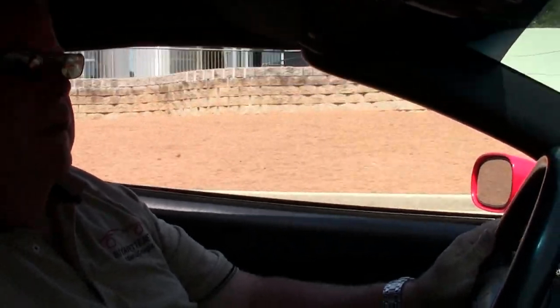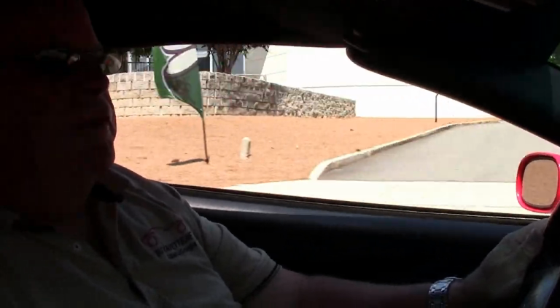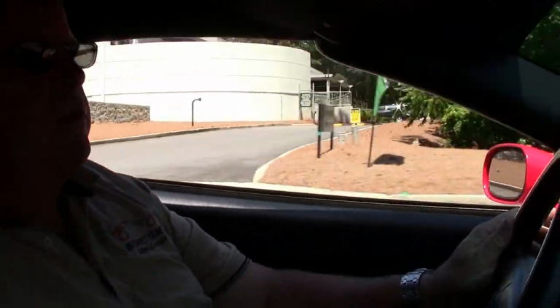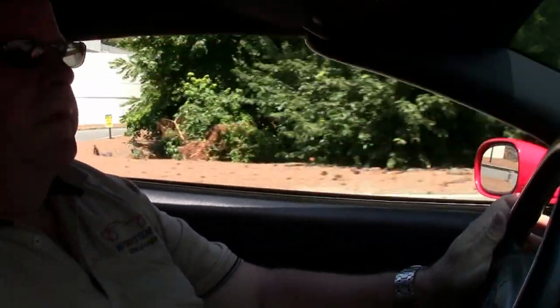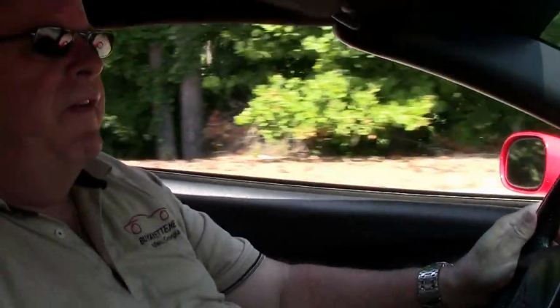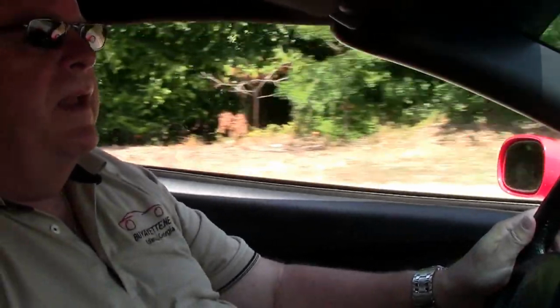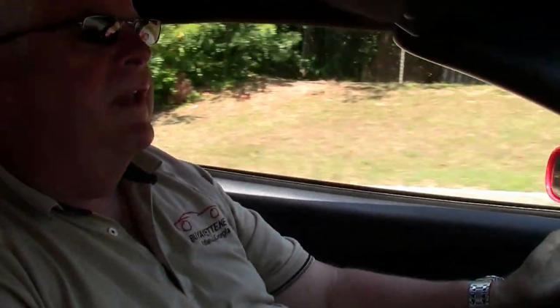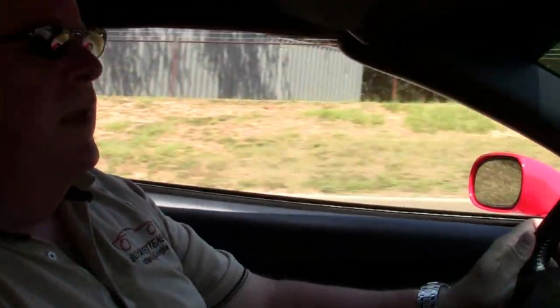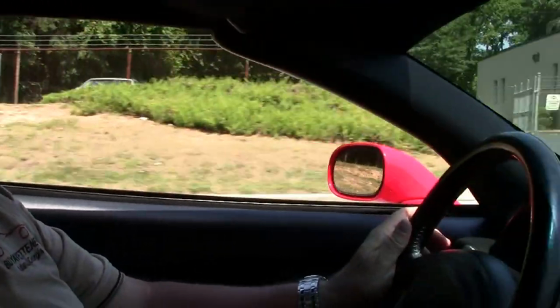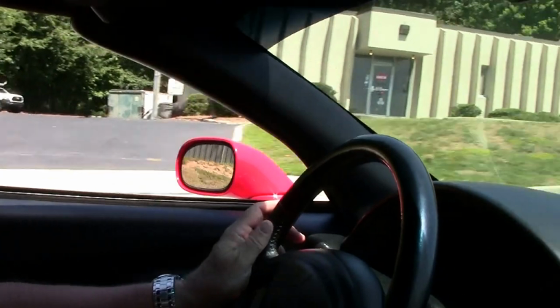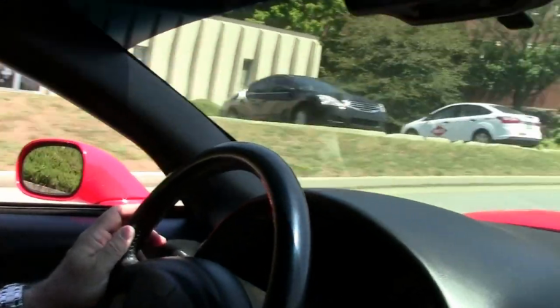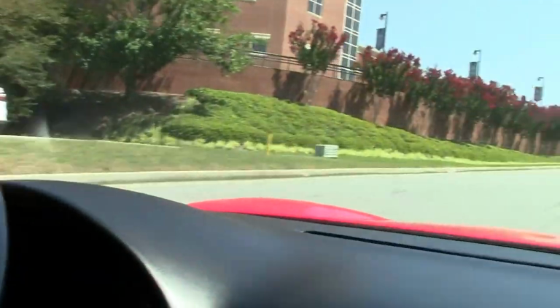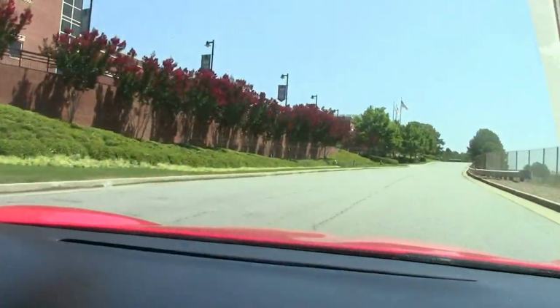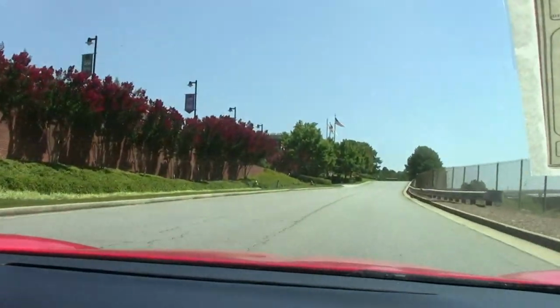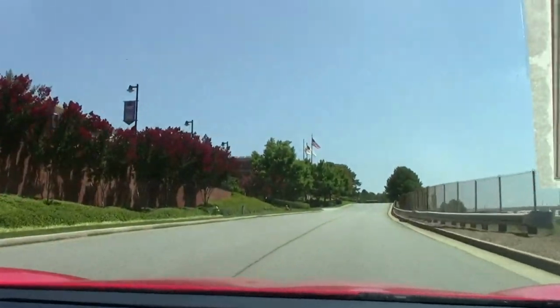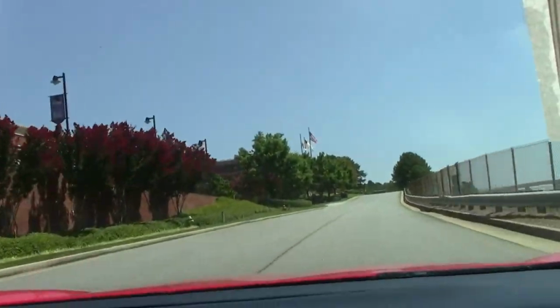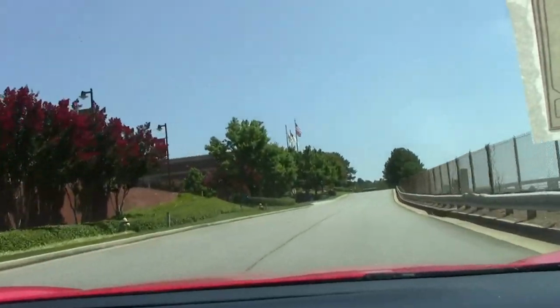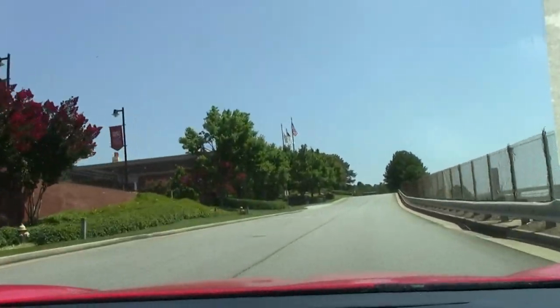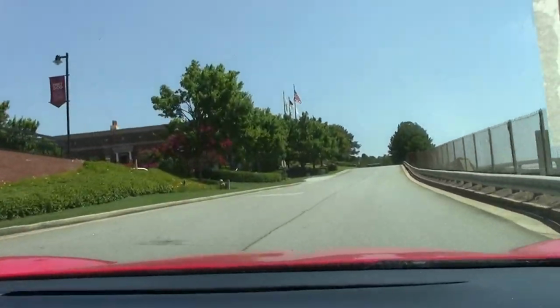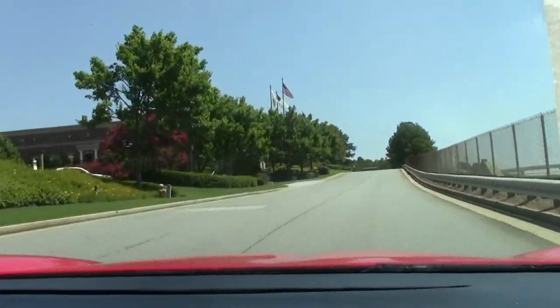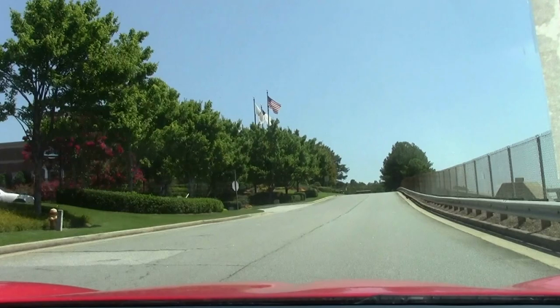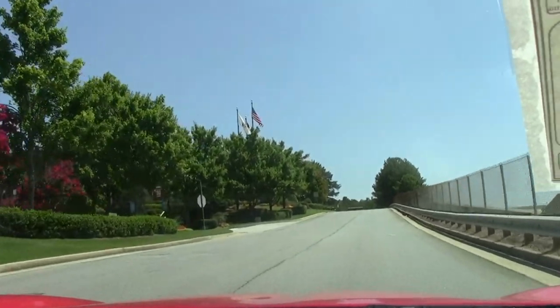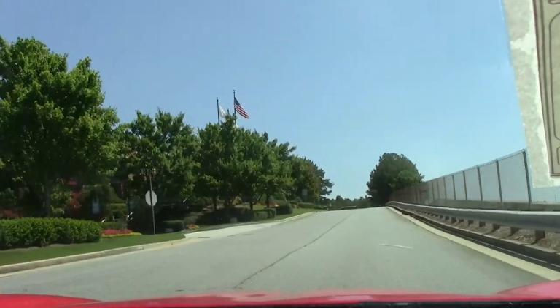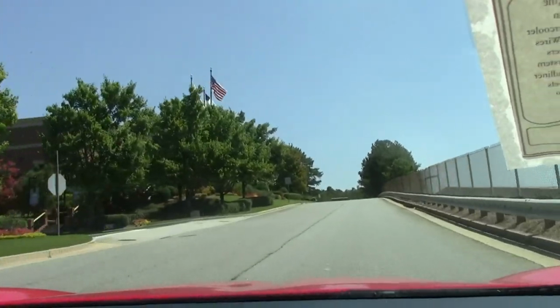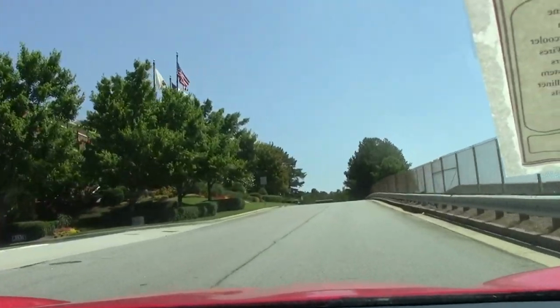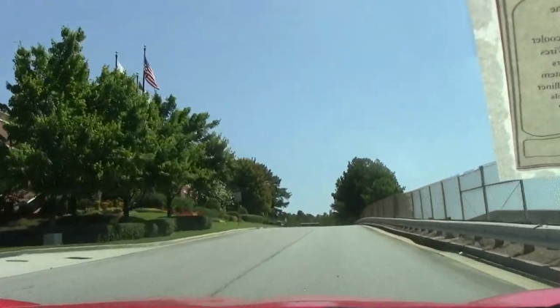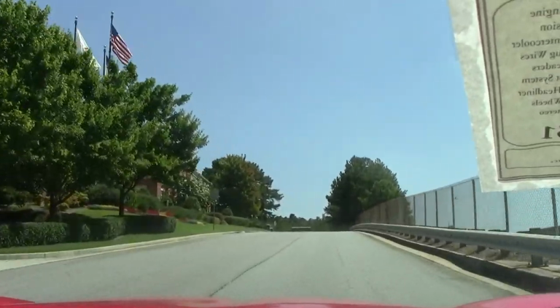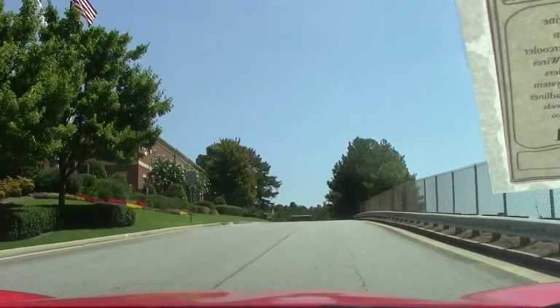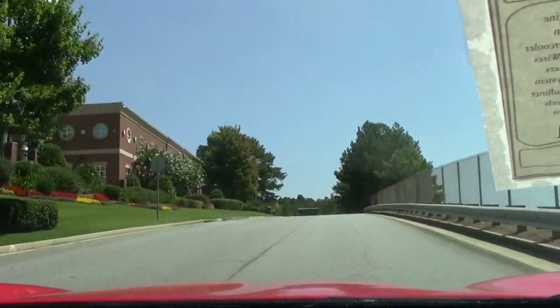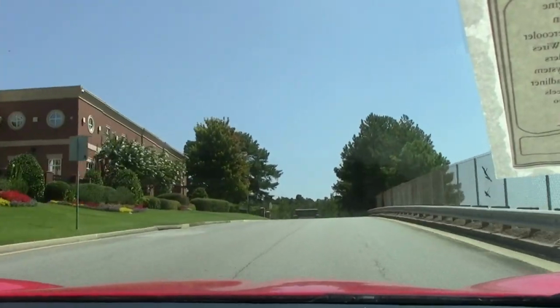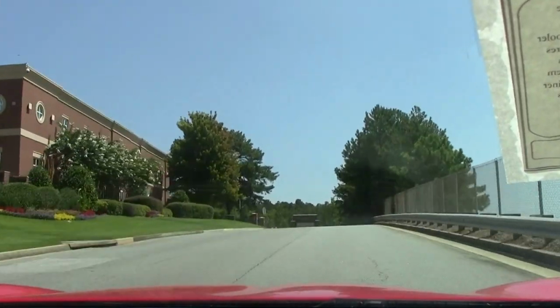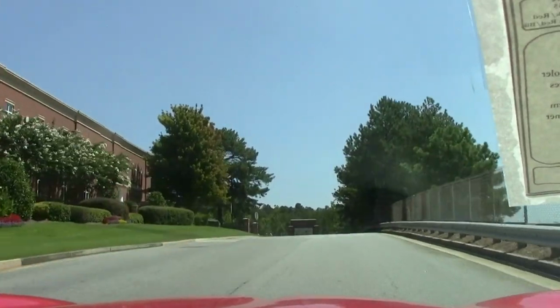Good afternoon, folks. Welcome to Buy a Vet. My name is Rick Engel, and right now we're taking a test drive on a 1999 Supercharged C5. Torch red with a black interior. It's got a little over 51,000 miles.